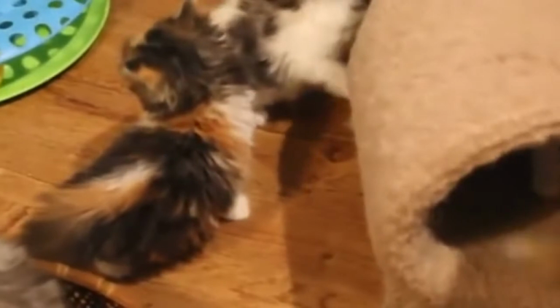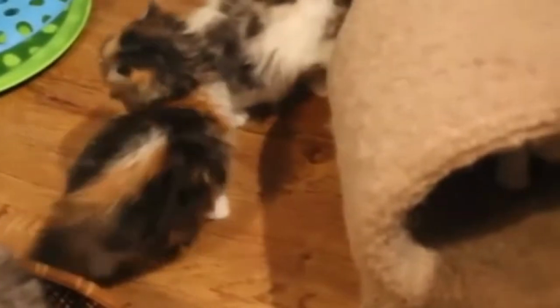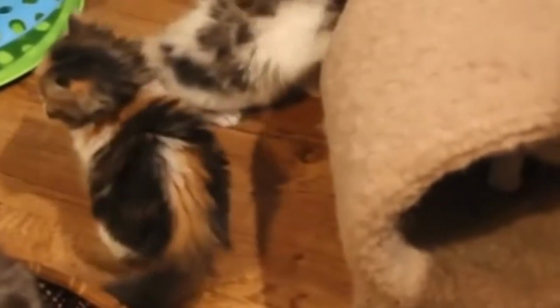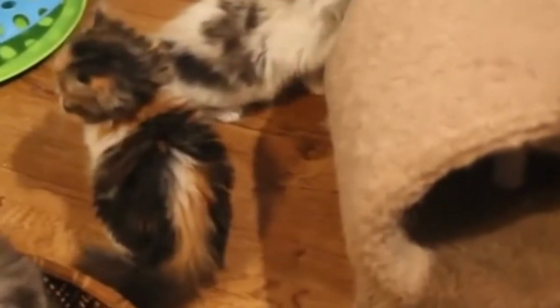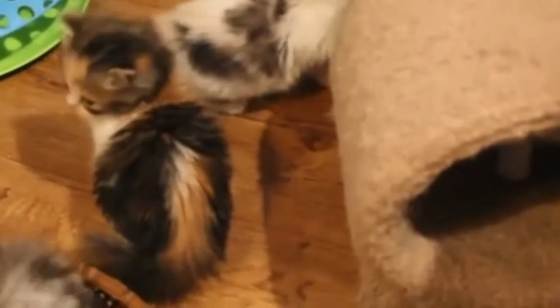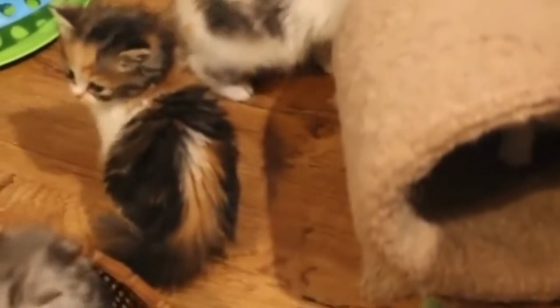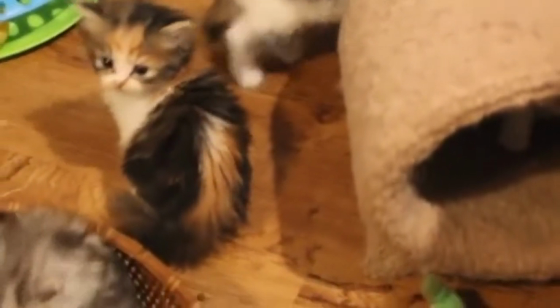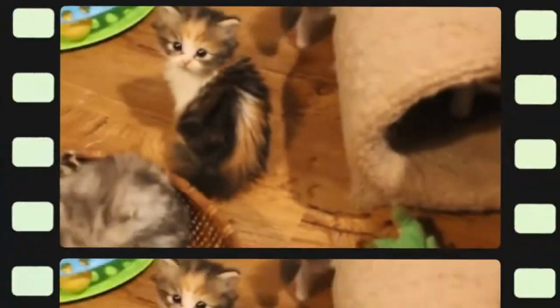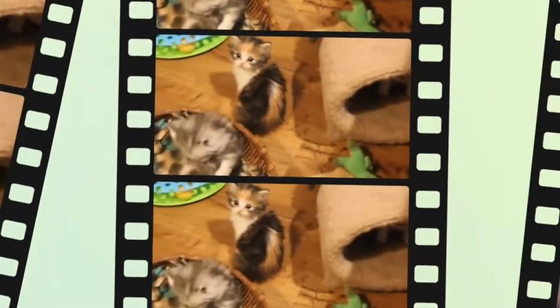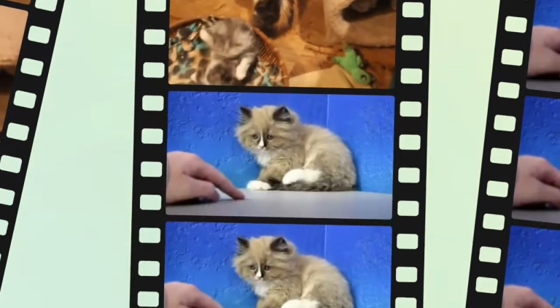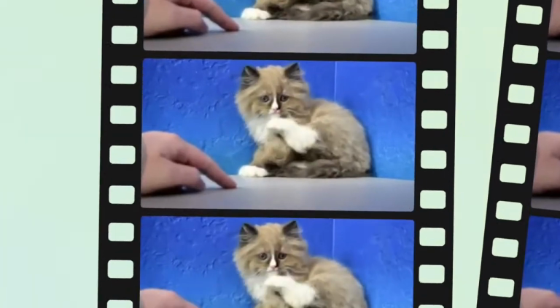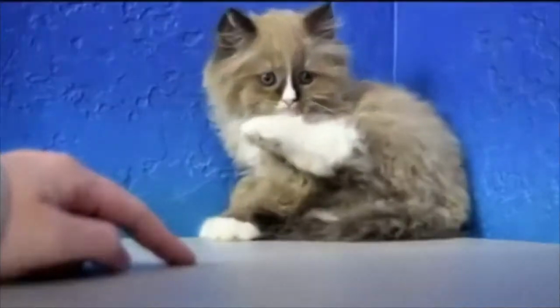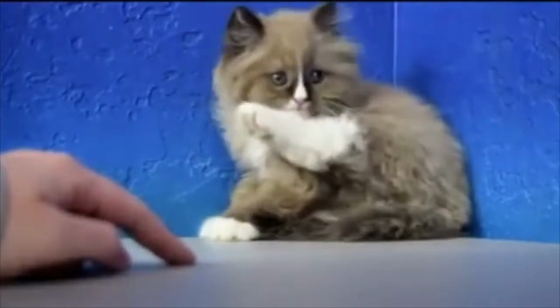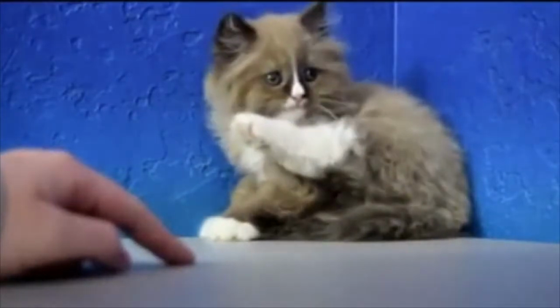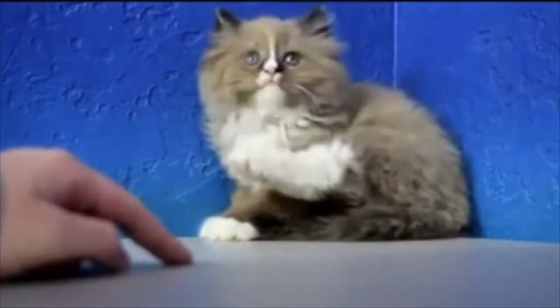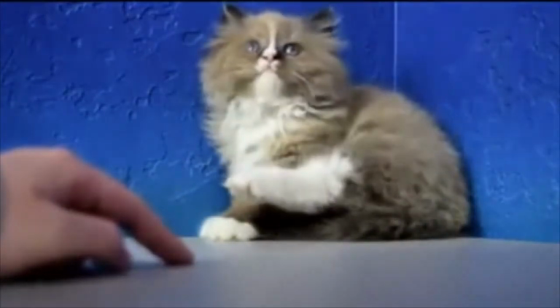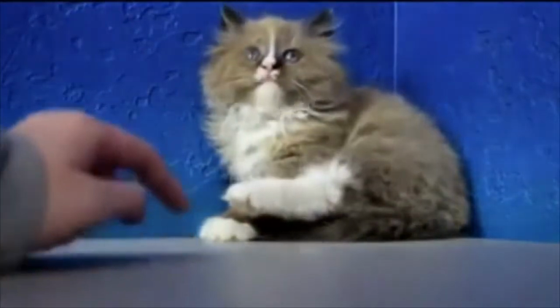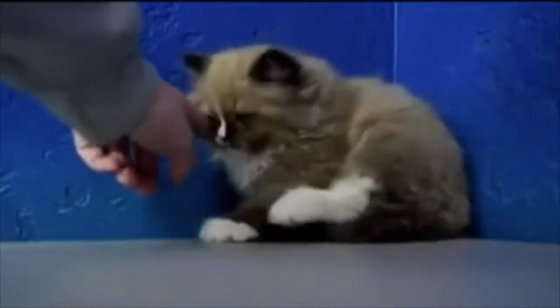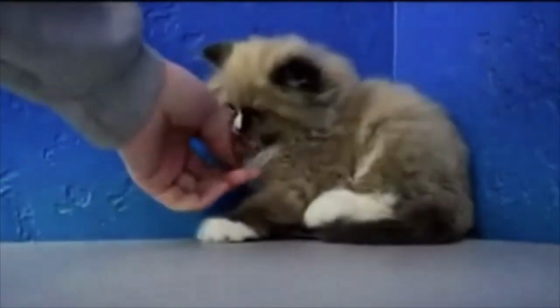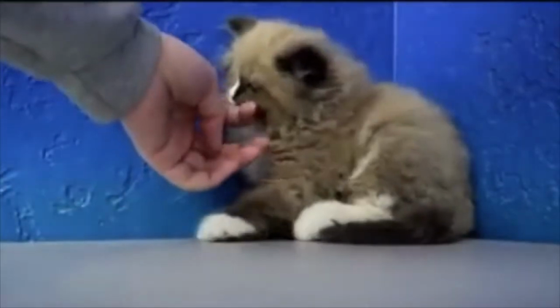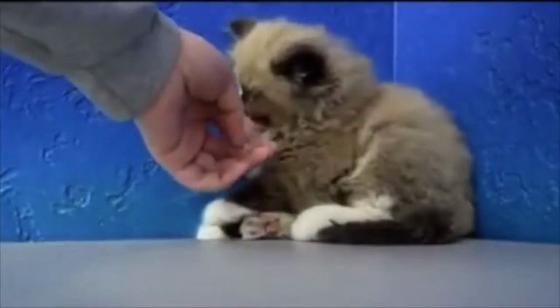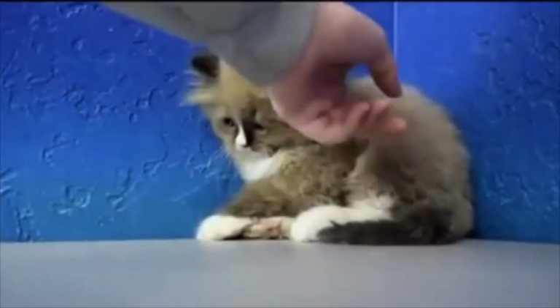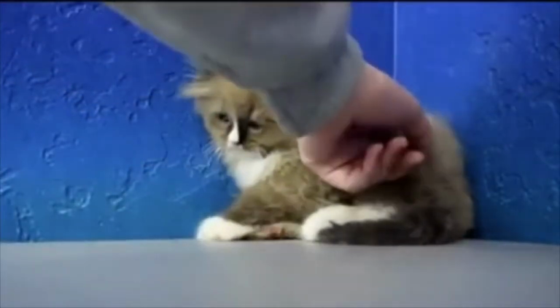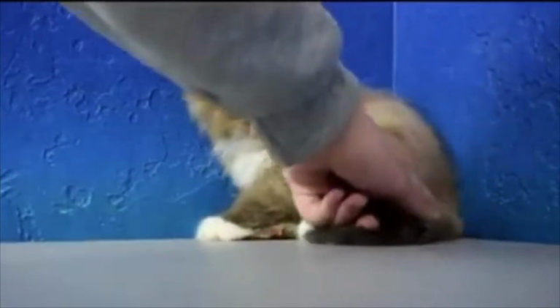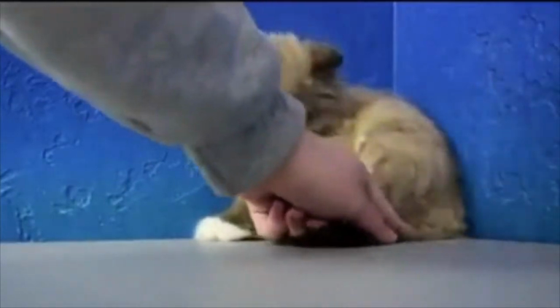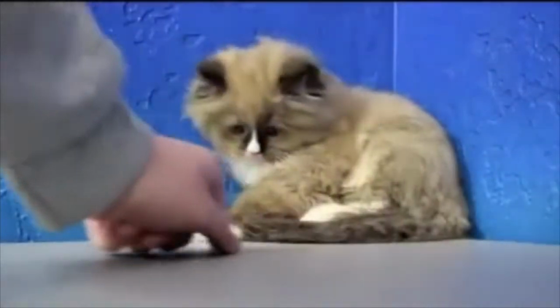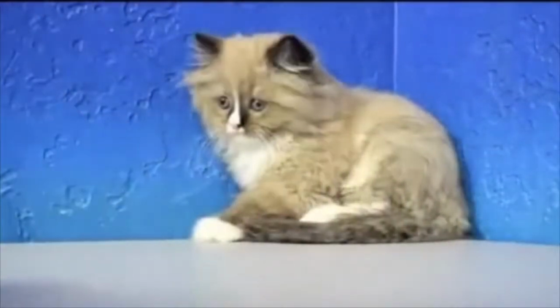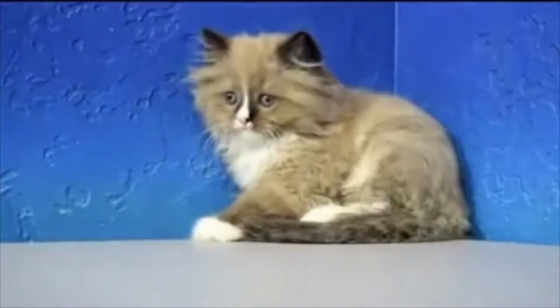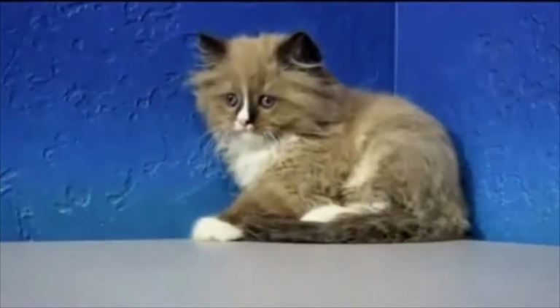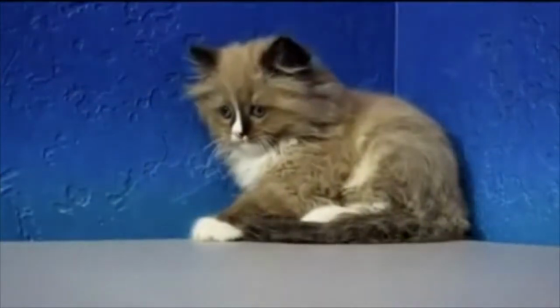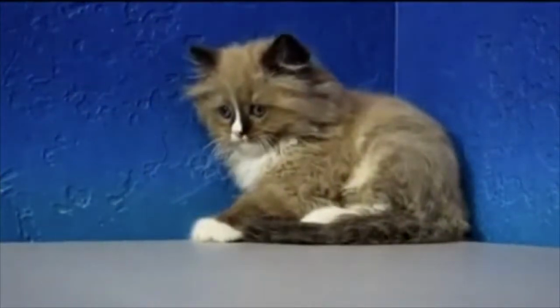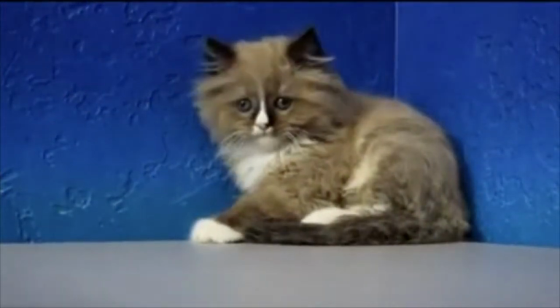Are ragamuffin cats rare? Ragamuffins originated from street cats and are an offshoot of the popular ragdoll breed, noted for its large size, friendly disposition, and strength. They'll soon be well known, but for now are still a very uncommon breed.